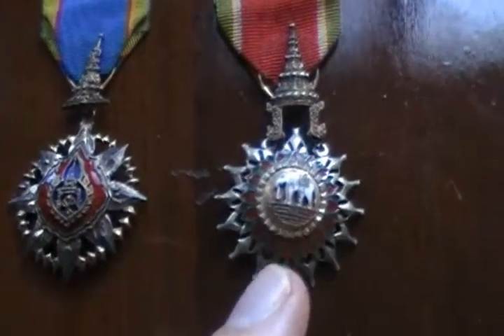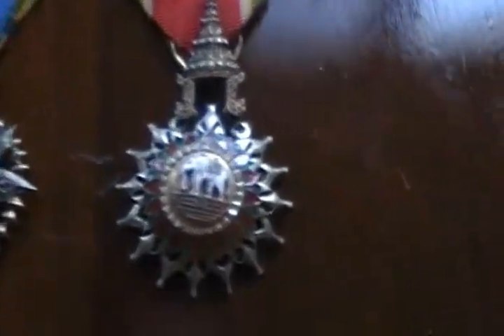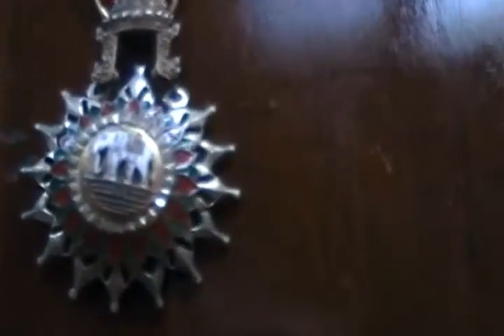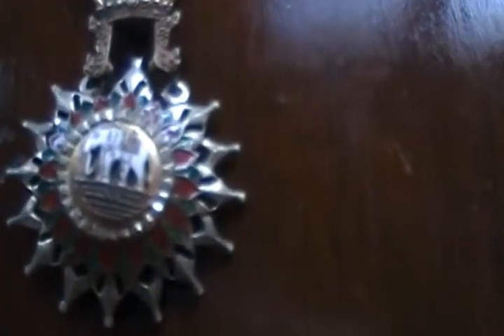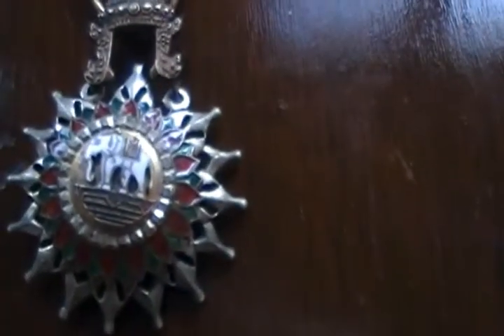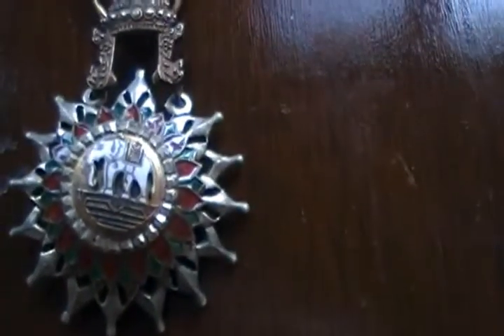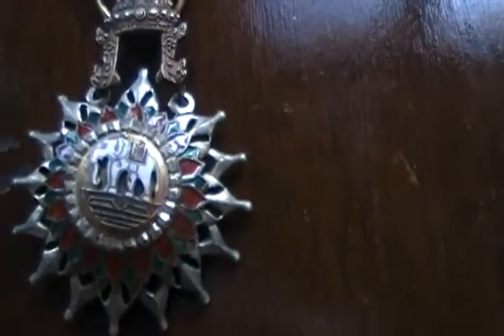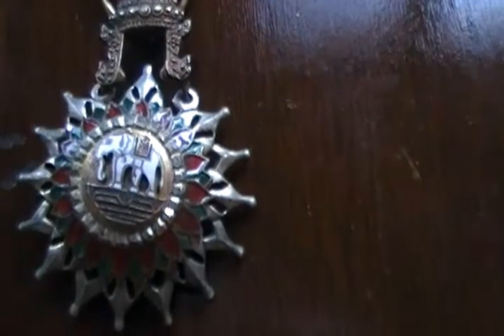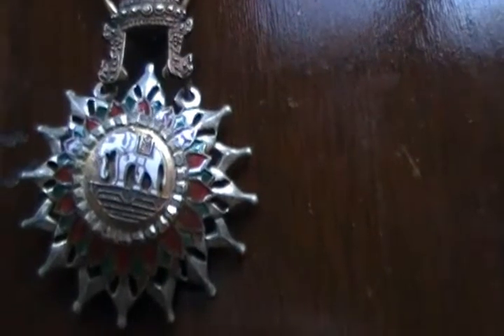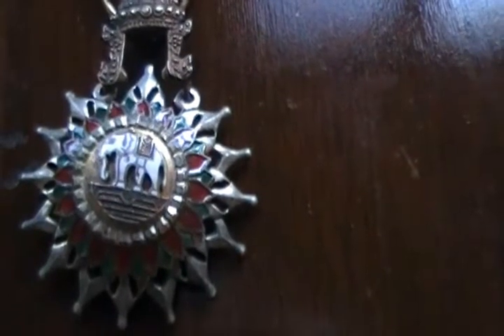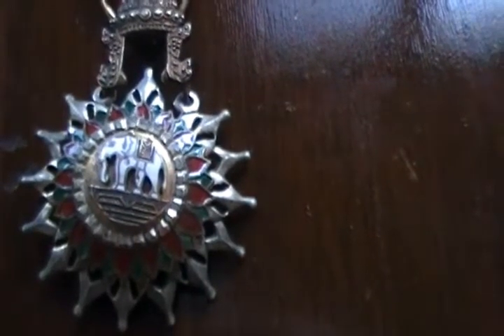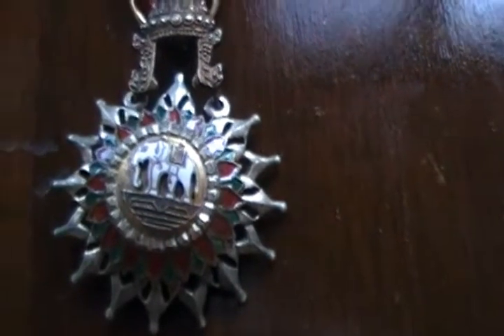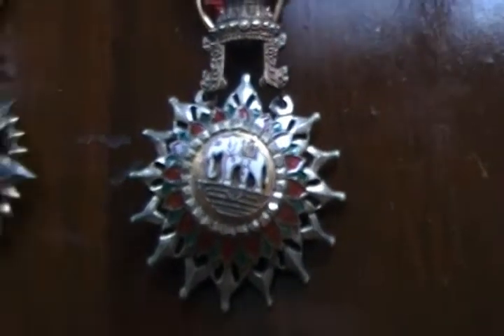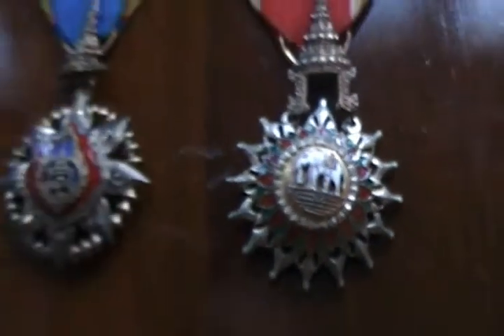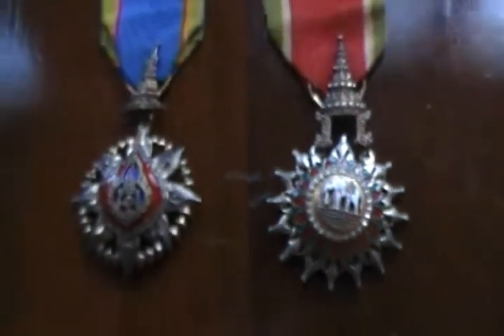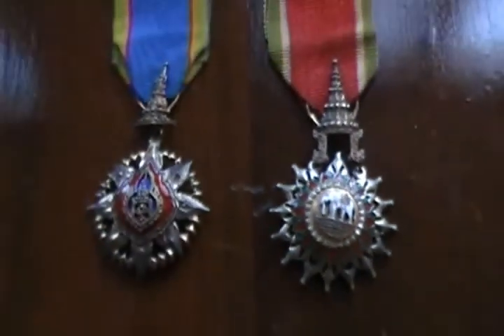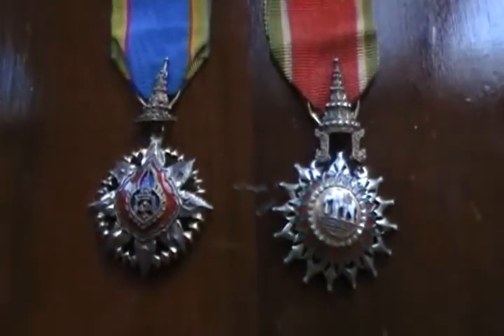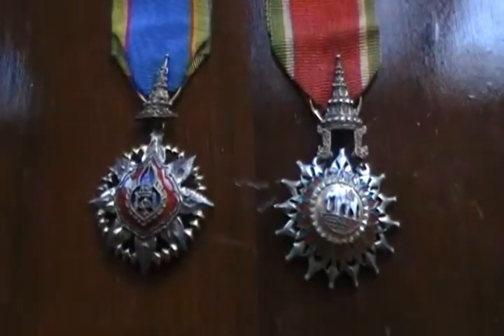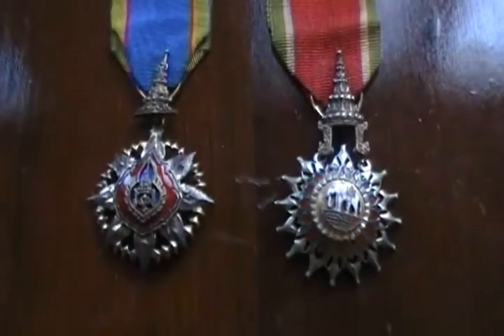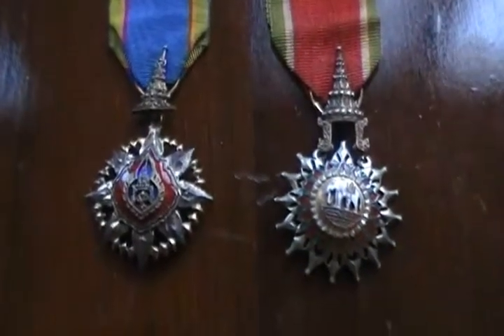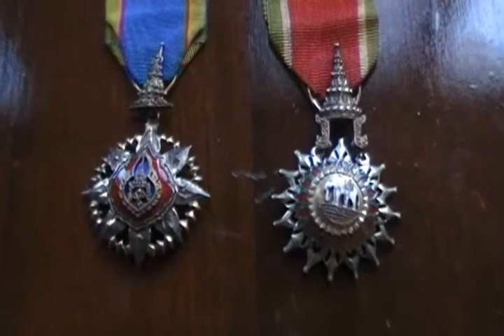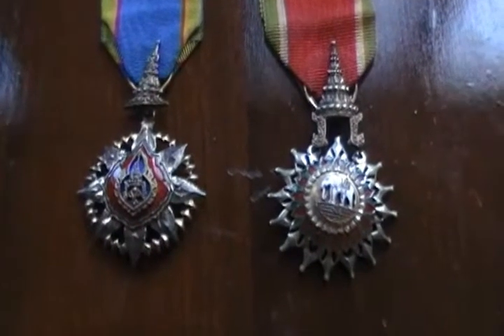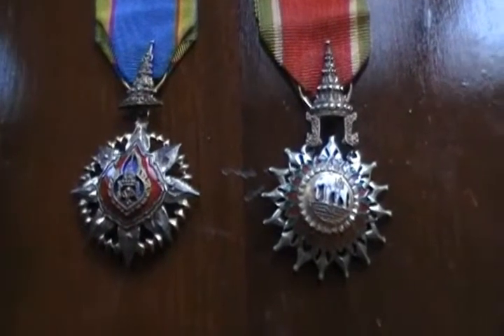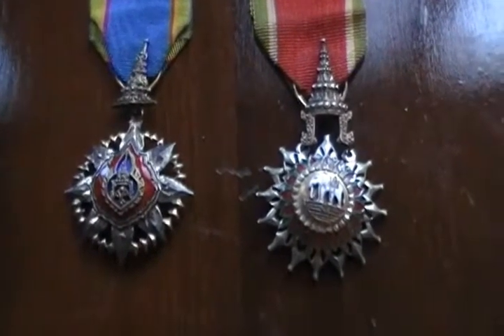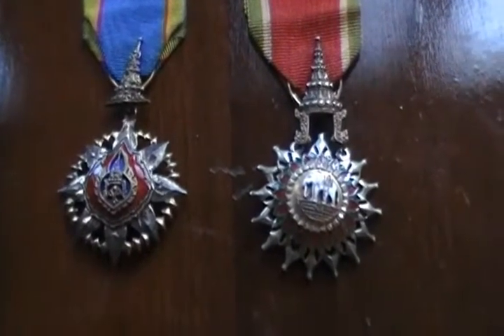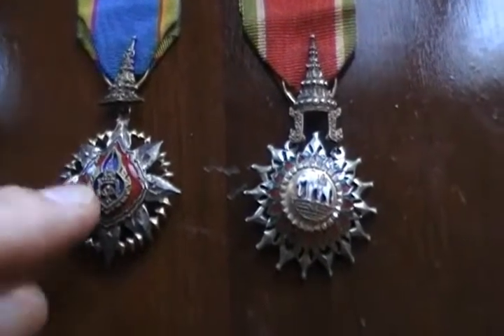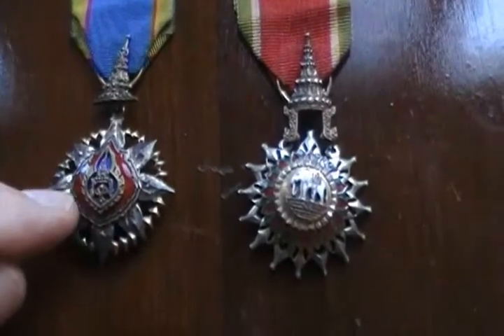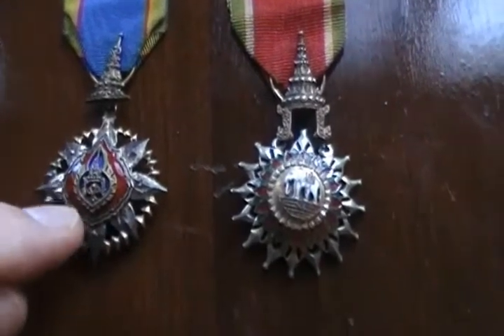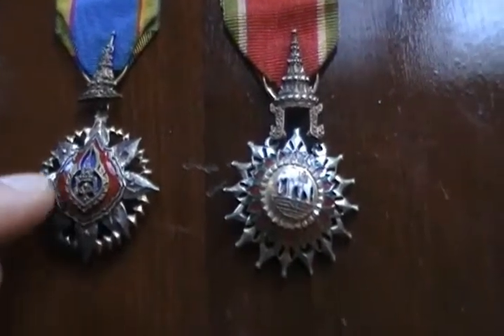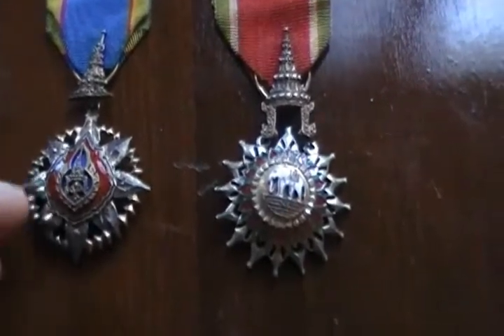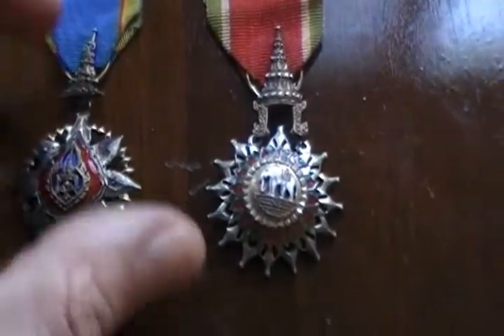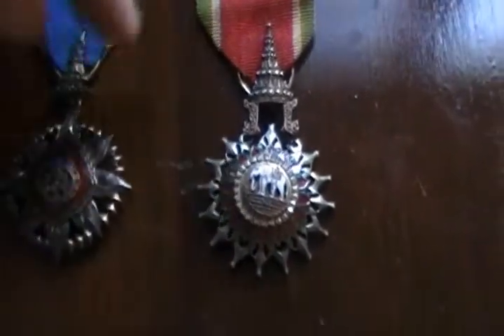As you can see, there is an actual enameled white elephant on the medal. They're actually really nicely made — multi-piece construction. You've got some fine enameling in it.